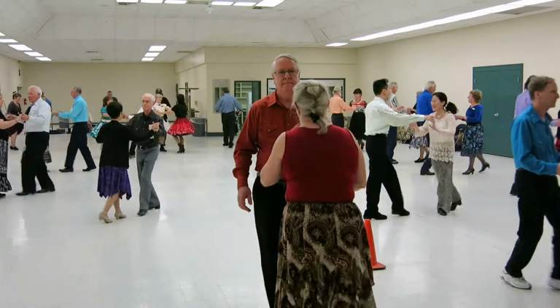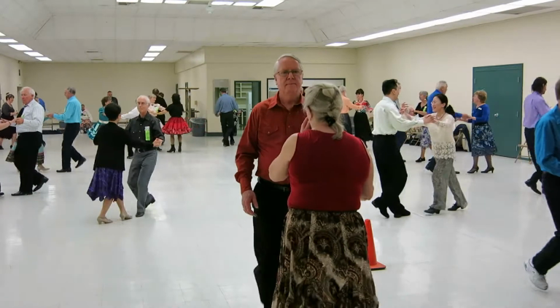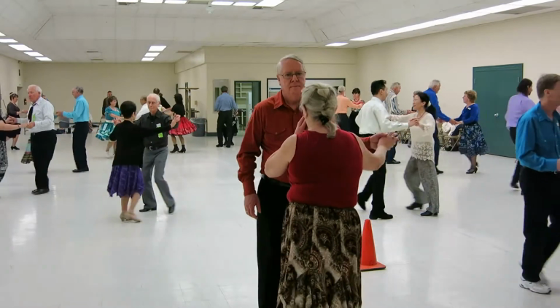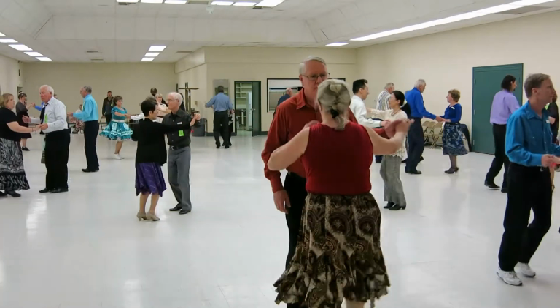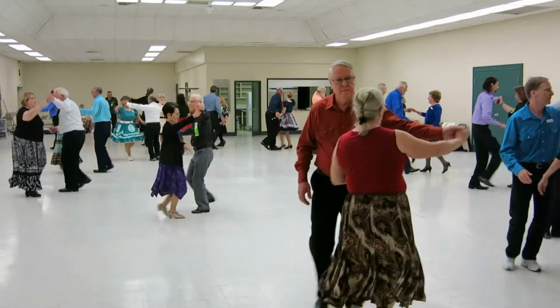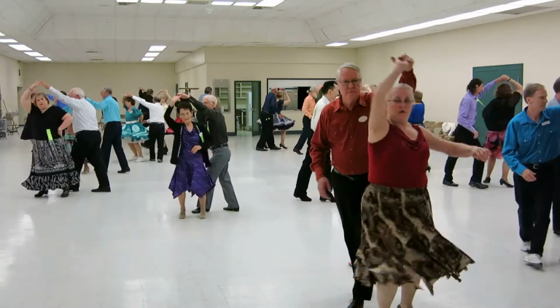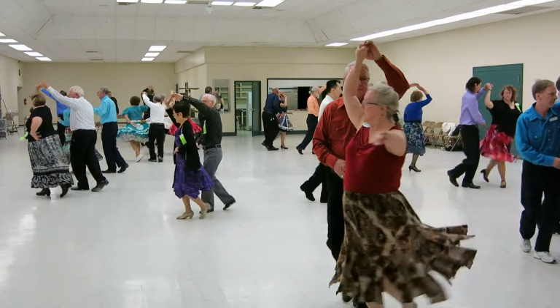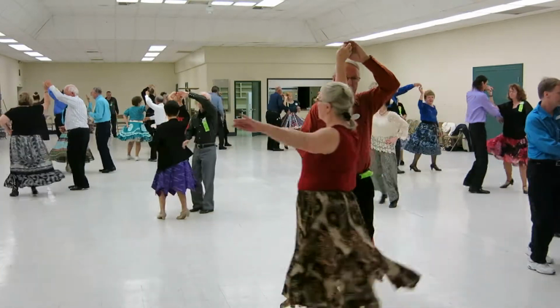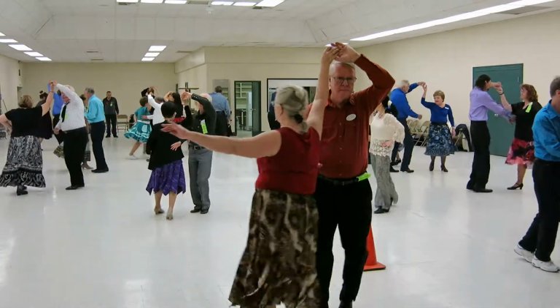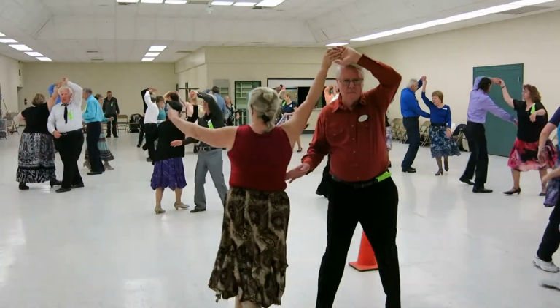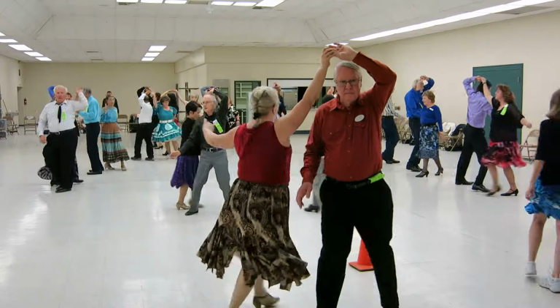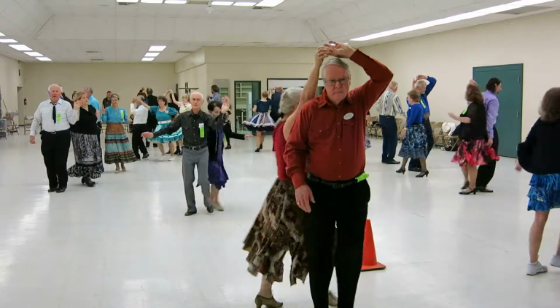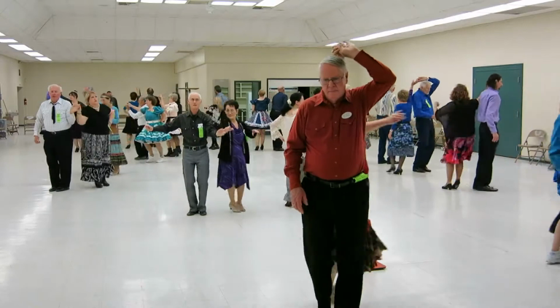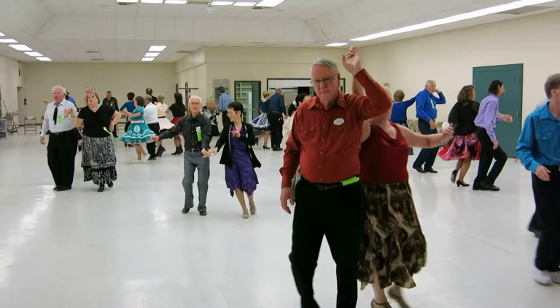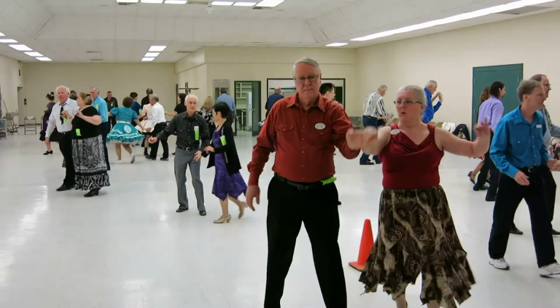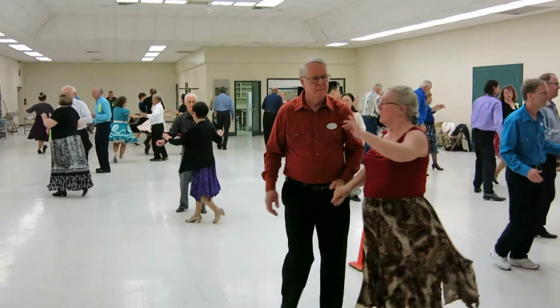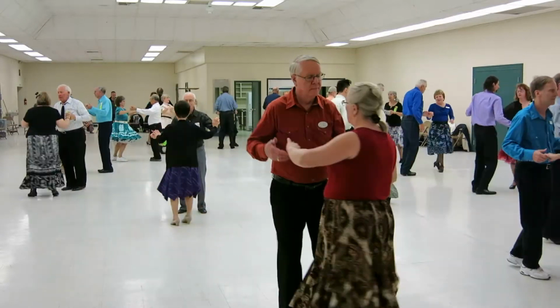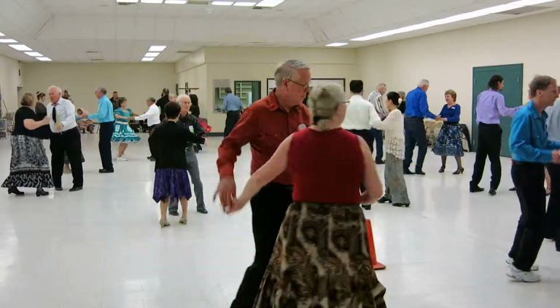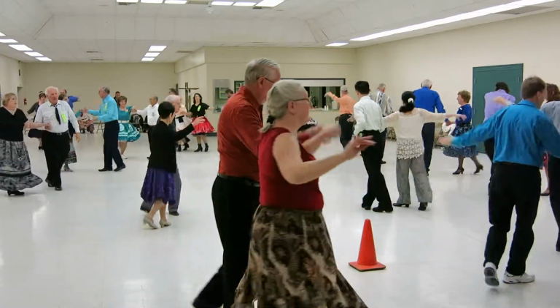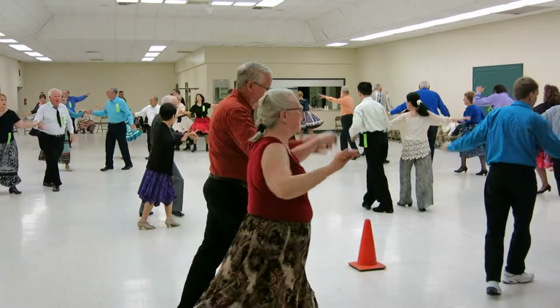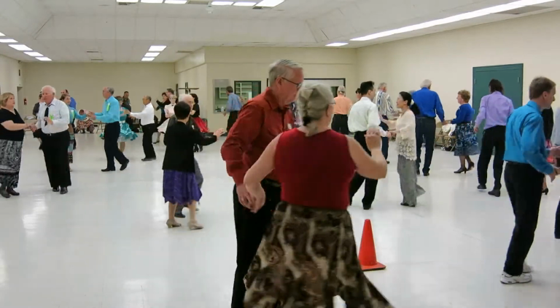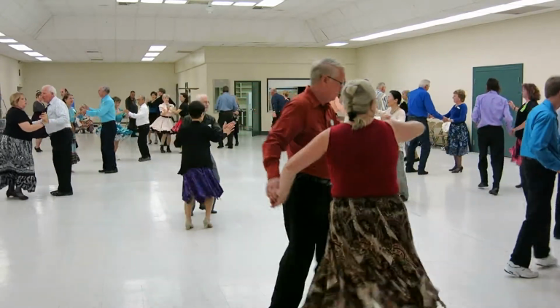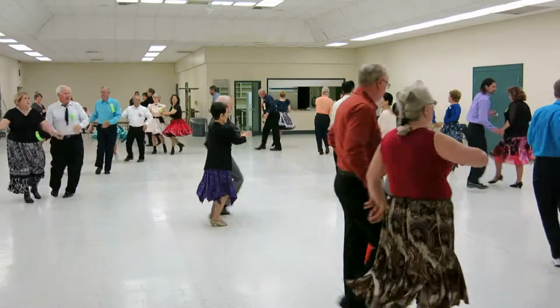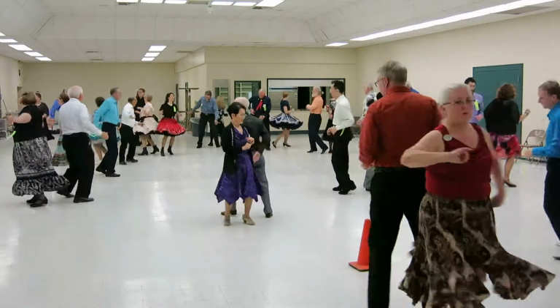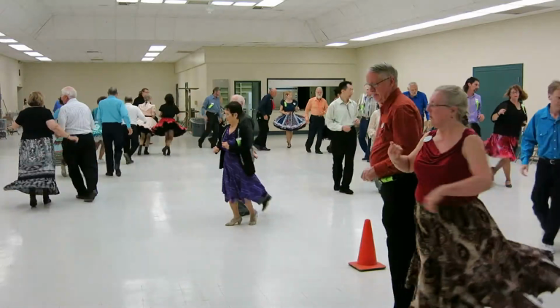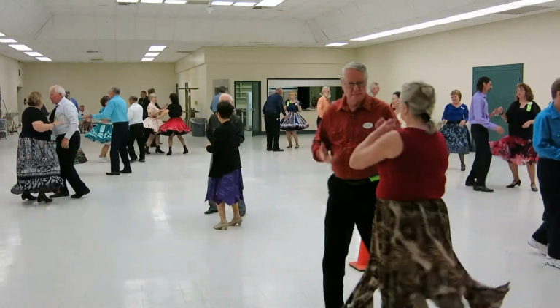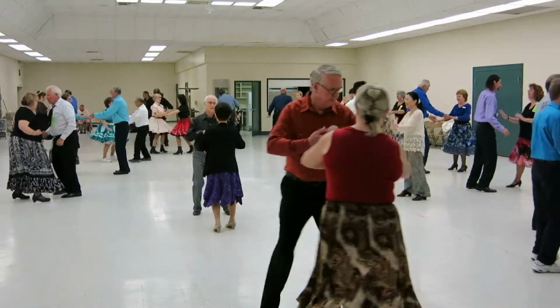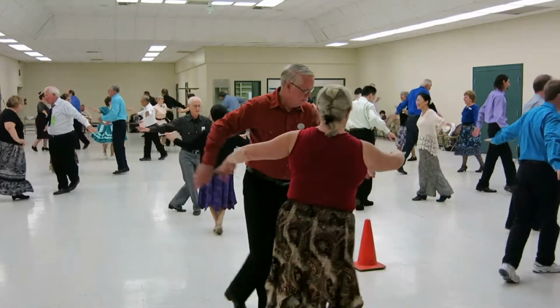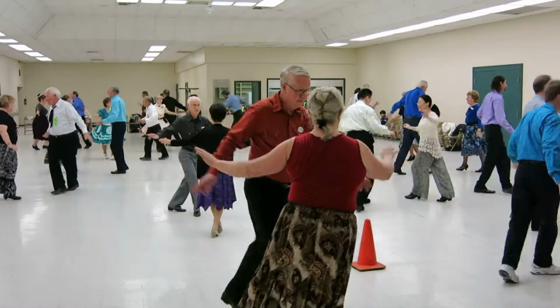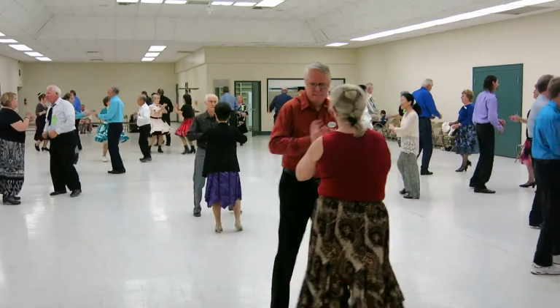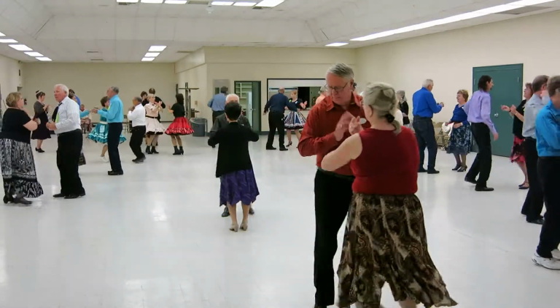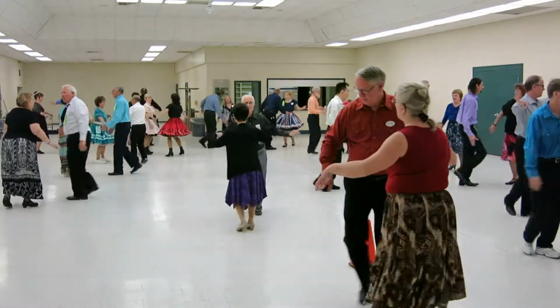Hand to hand once, half a basic. Under arm turn. Lariatta. Hand to hand once. Spot turn. Pin no hand. Nine step twice.